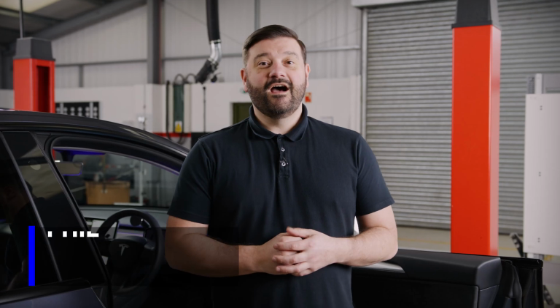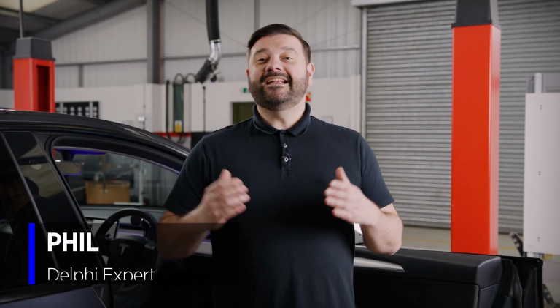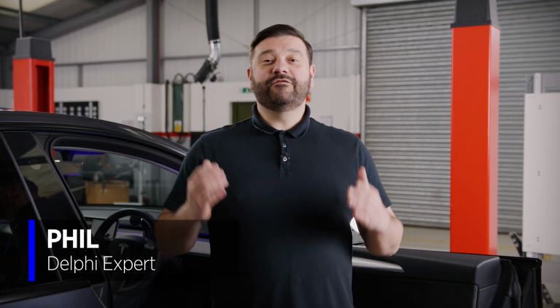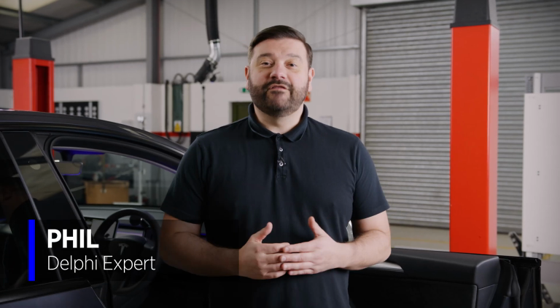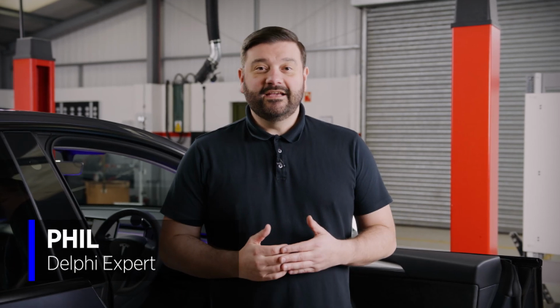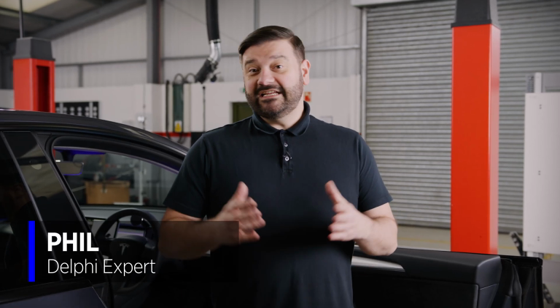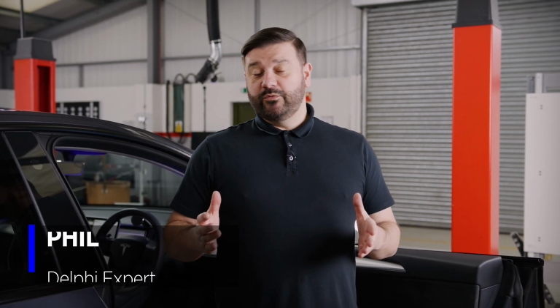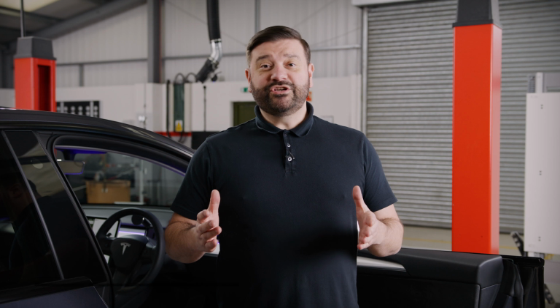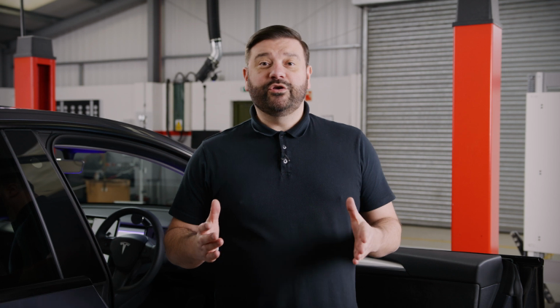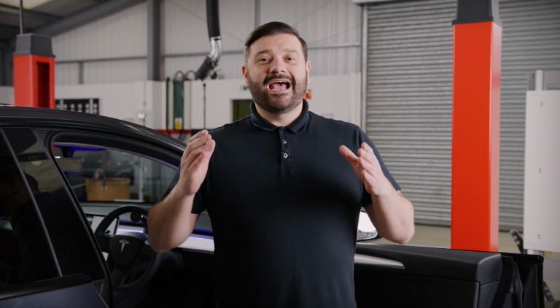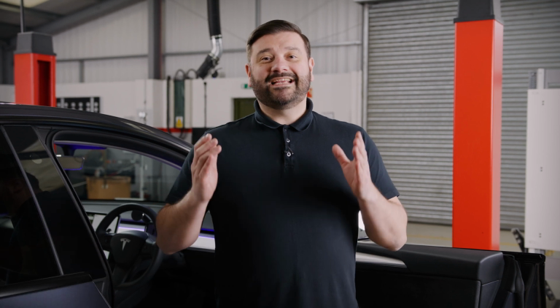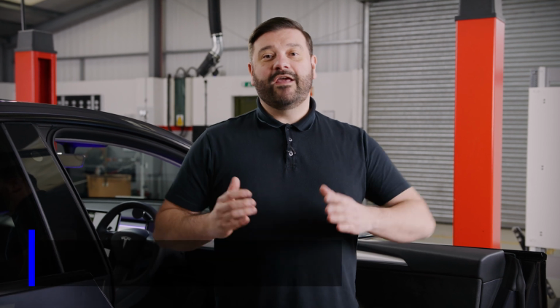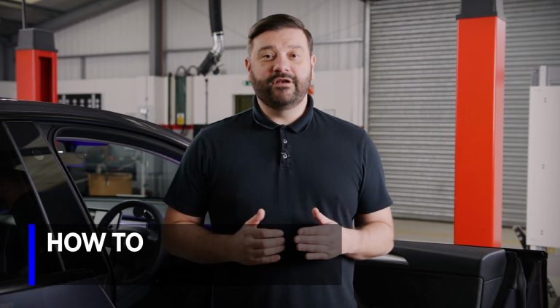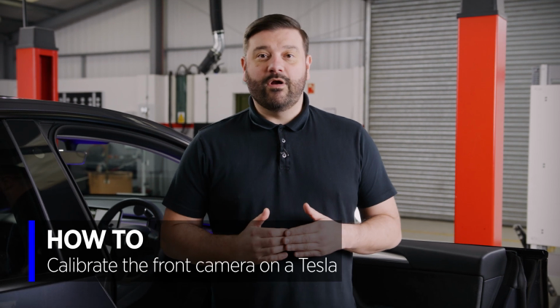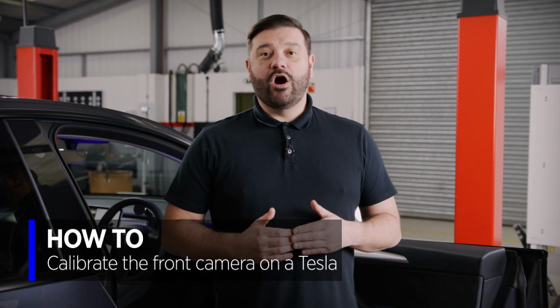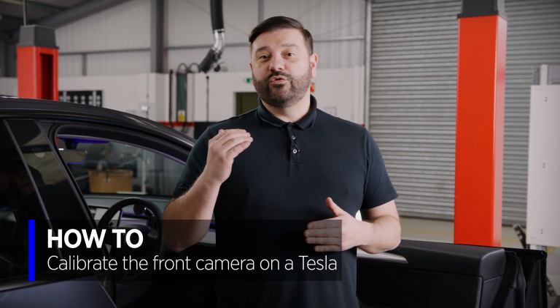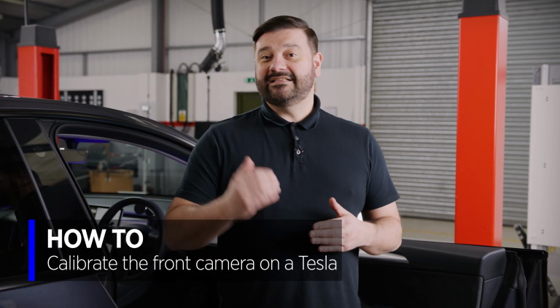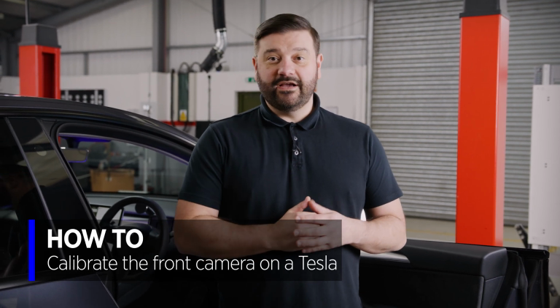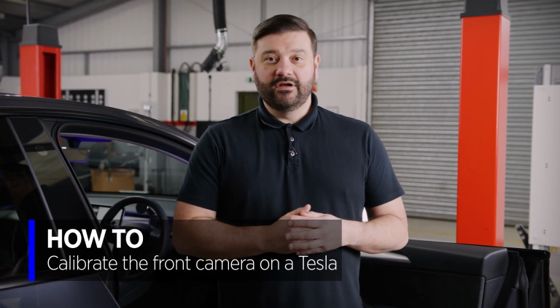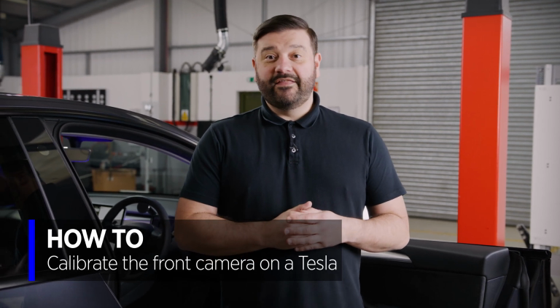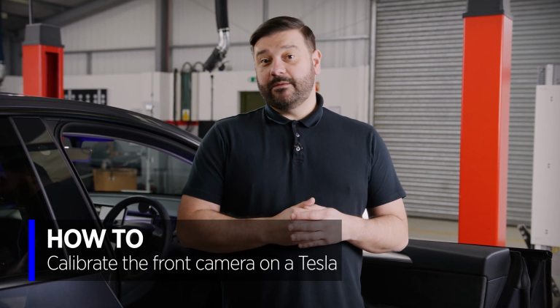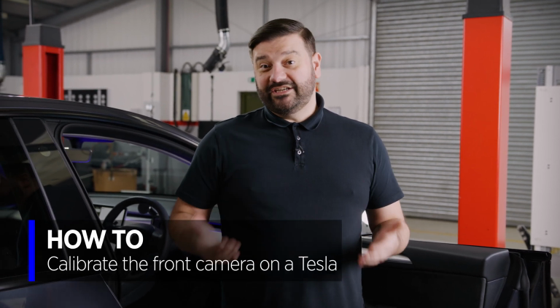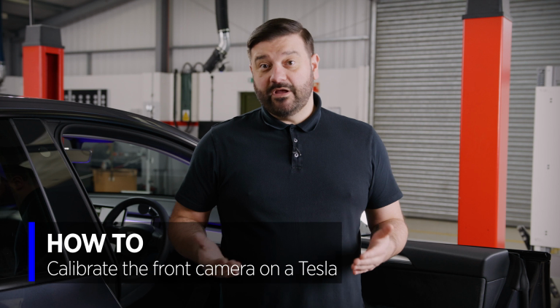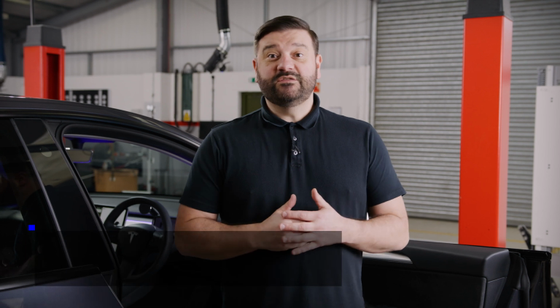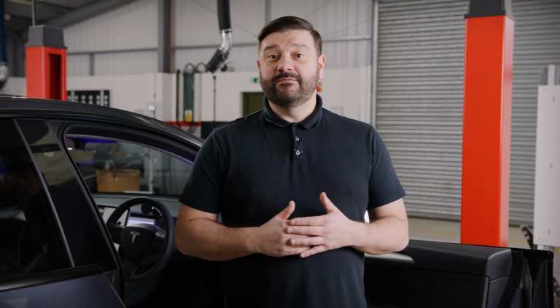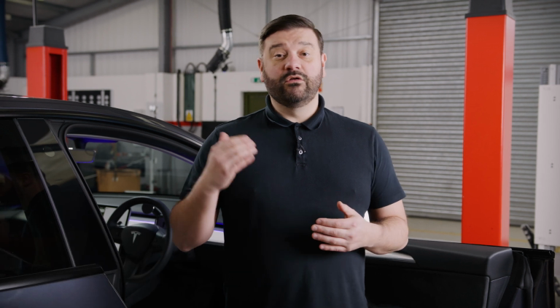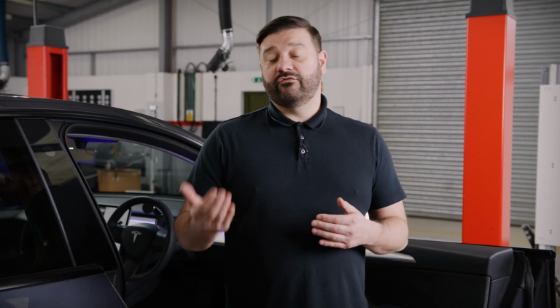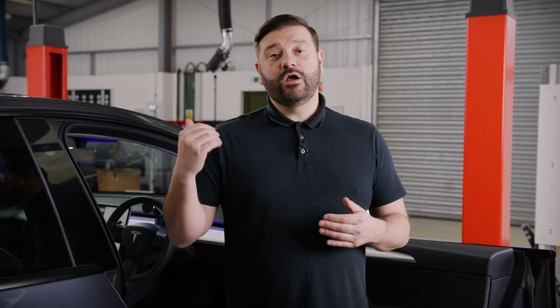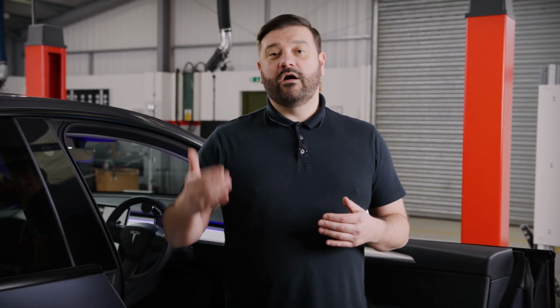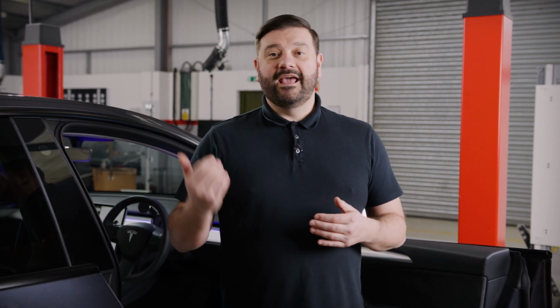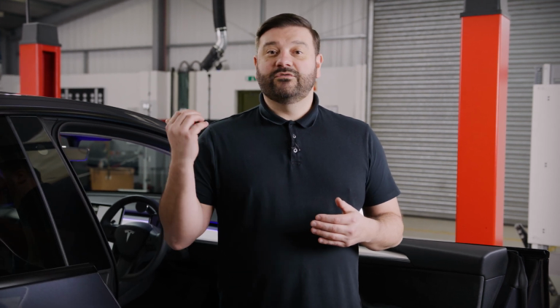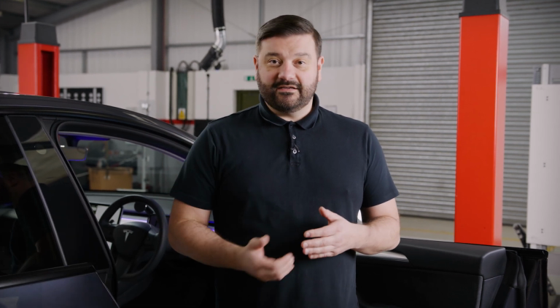Hi, it's Phil from Delphi. In today's video we're going to be showing you how to calibrate the front camera on your Tesla vehicle. This procedure applies whether it's a Model 3, Y, S or X.